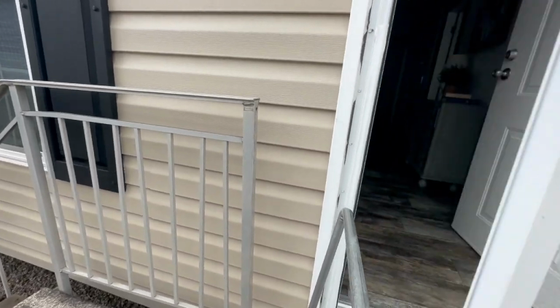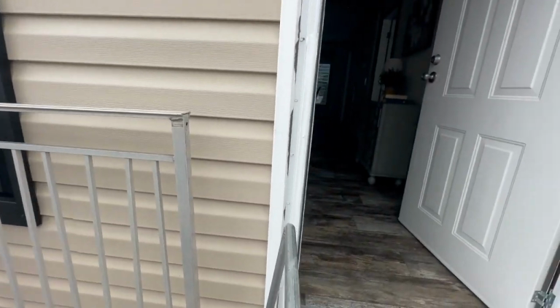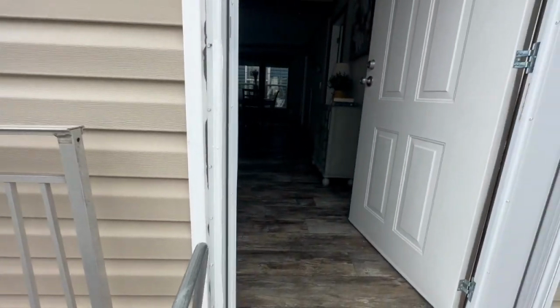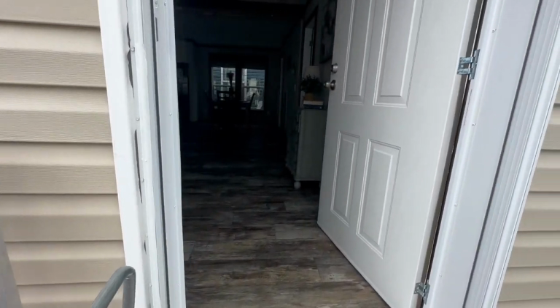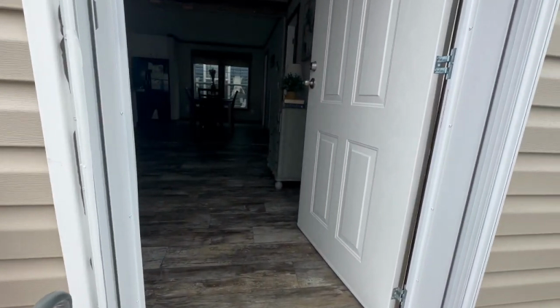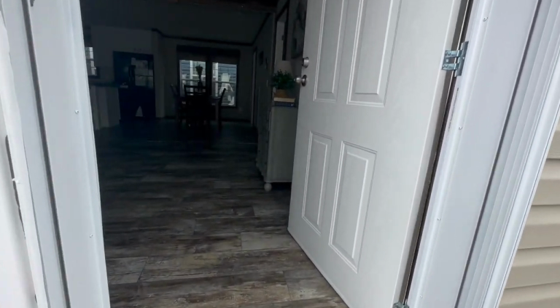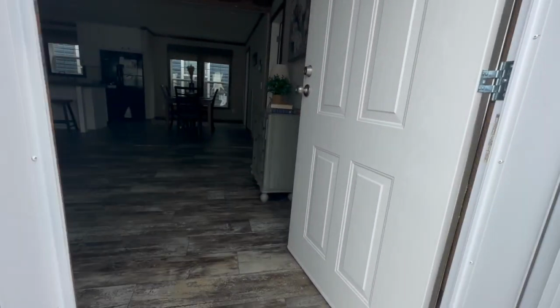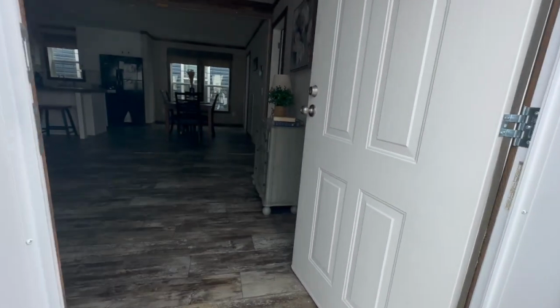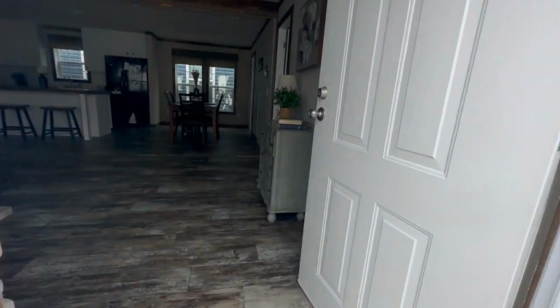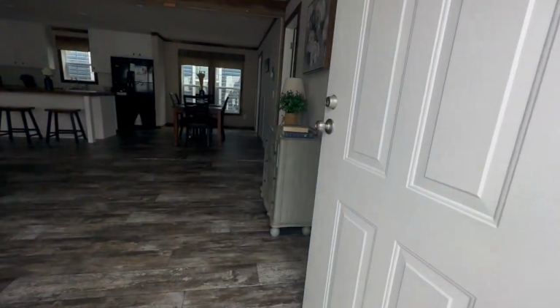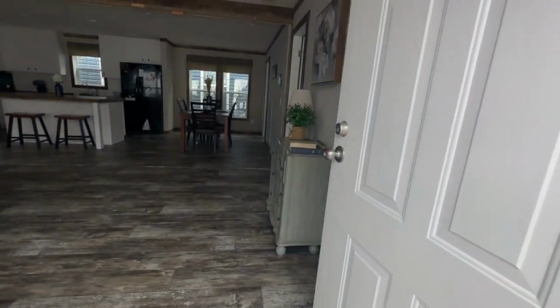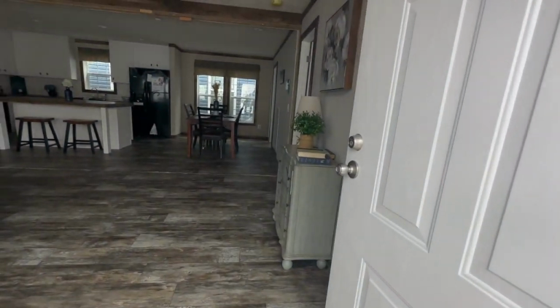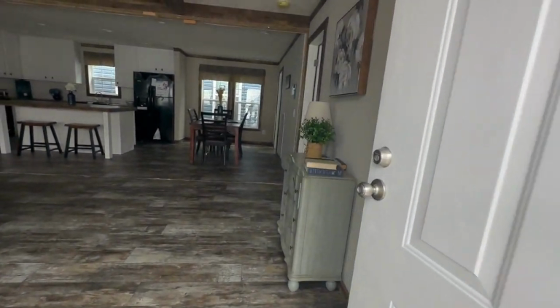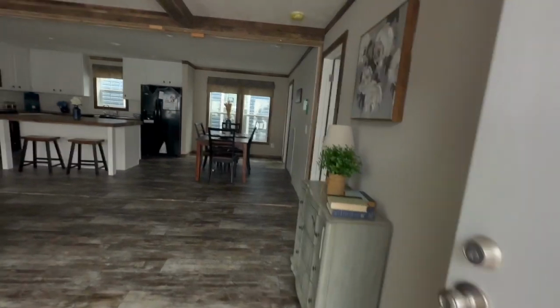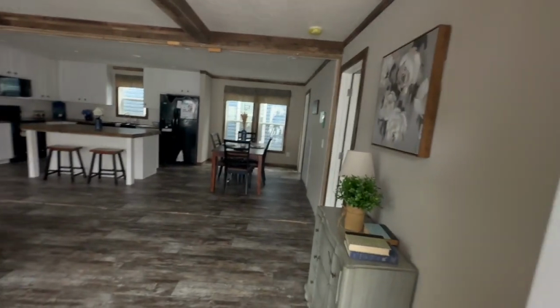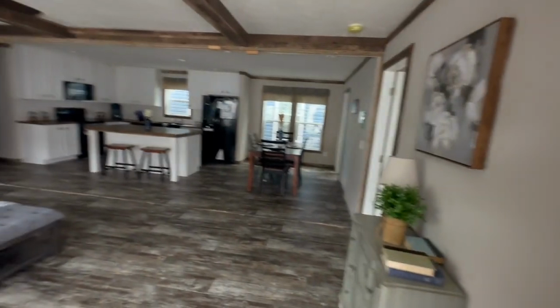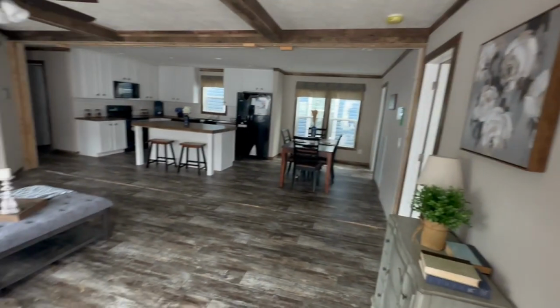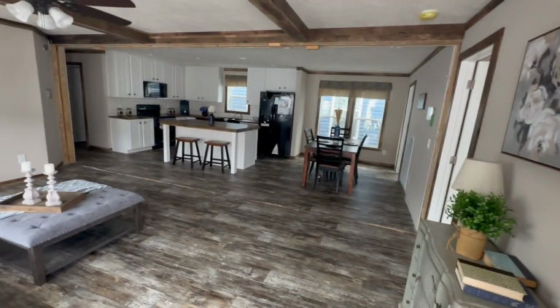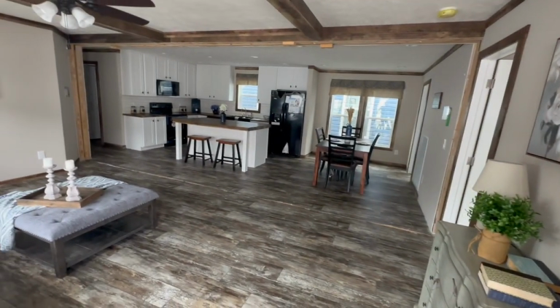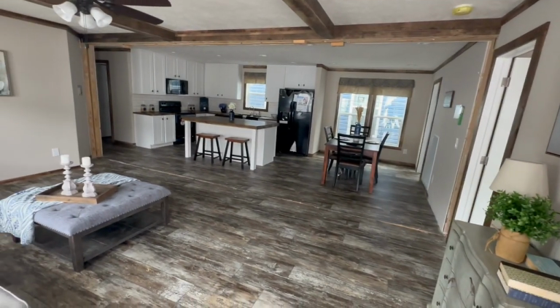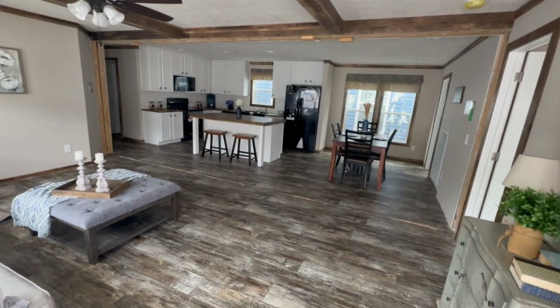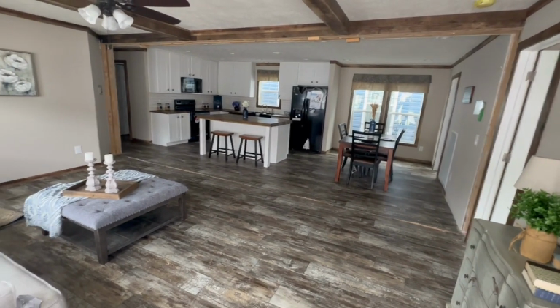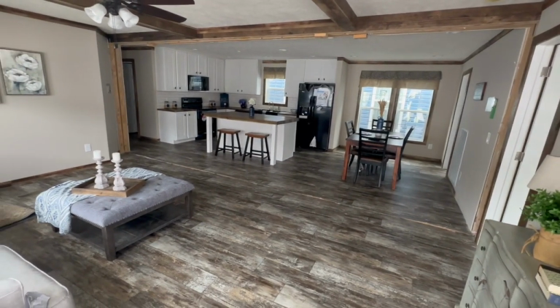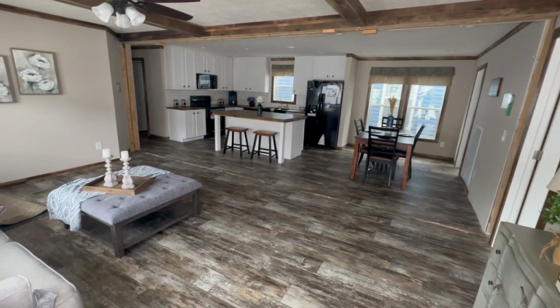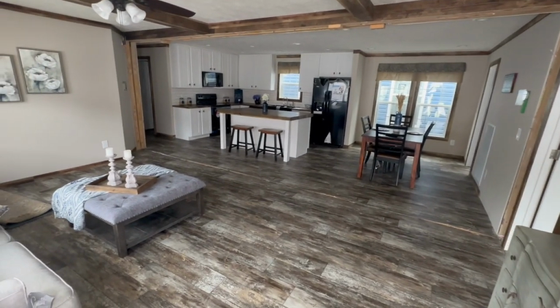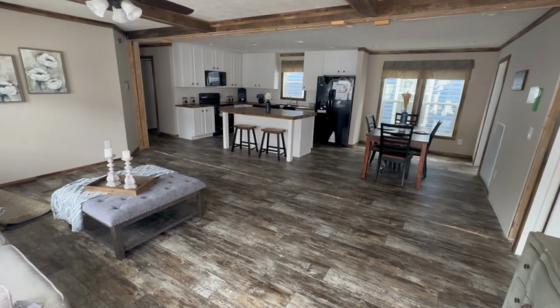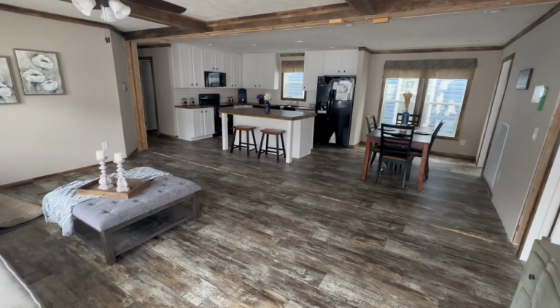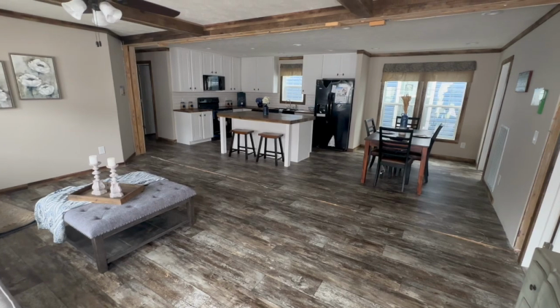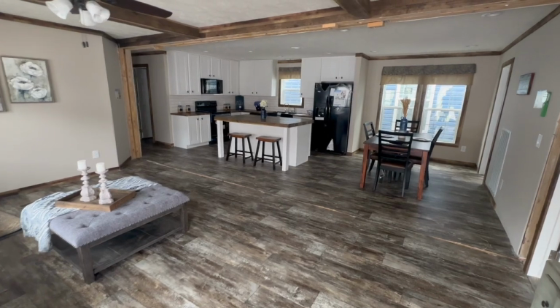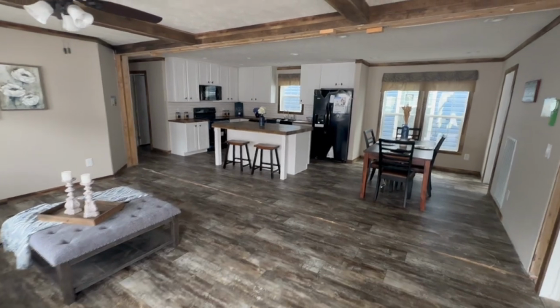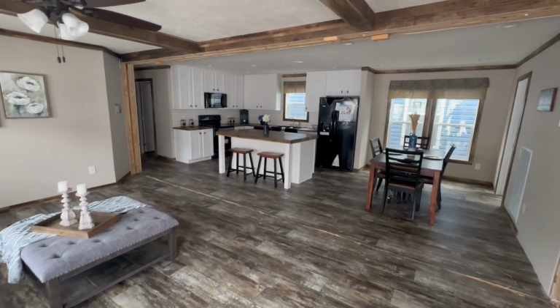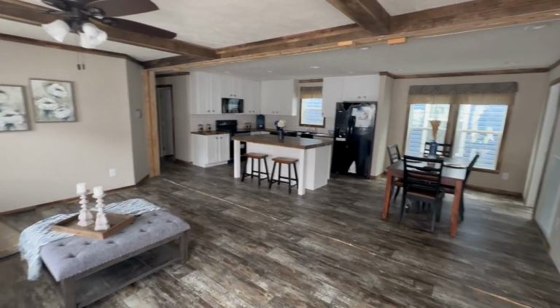These homes are so awesome nowadays — you just never know what you're going to walk in and see. And this home right here looks like it's not going to be a disappointment. It looks like it's going to be a really nice house.